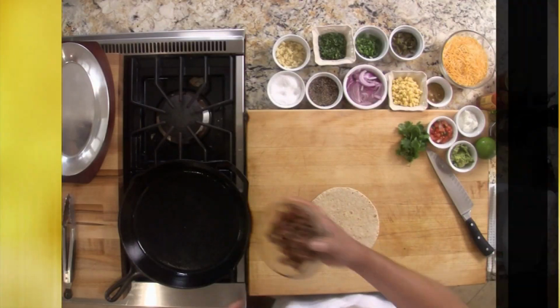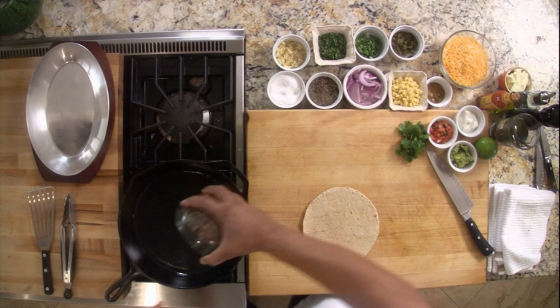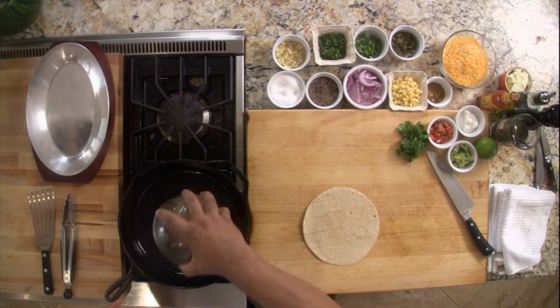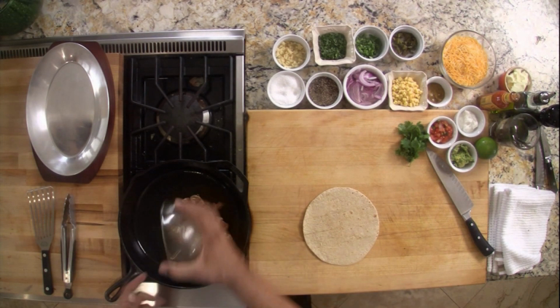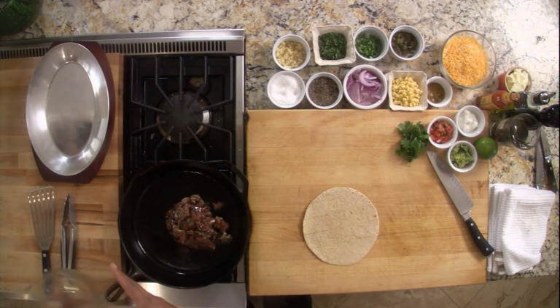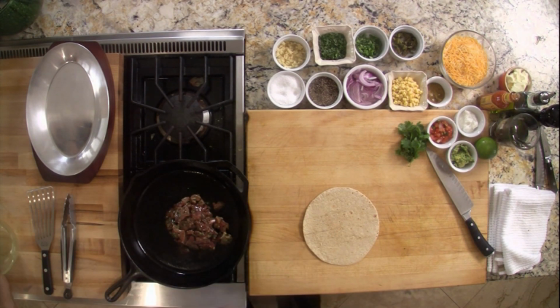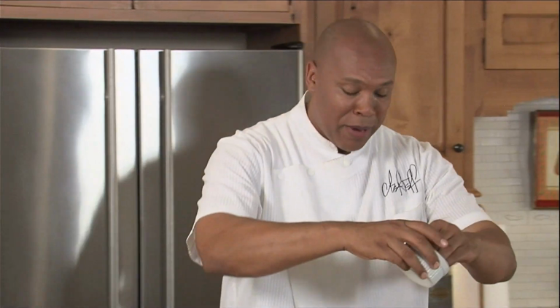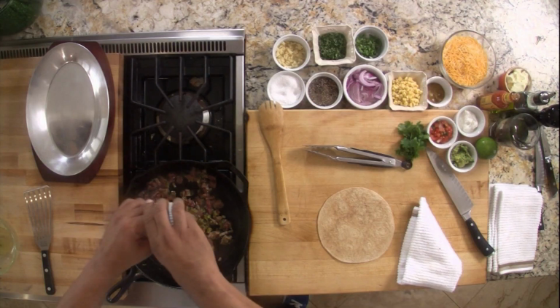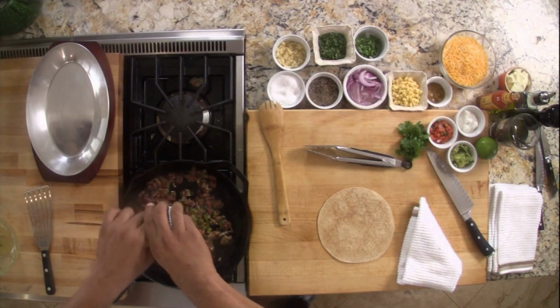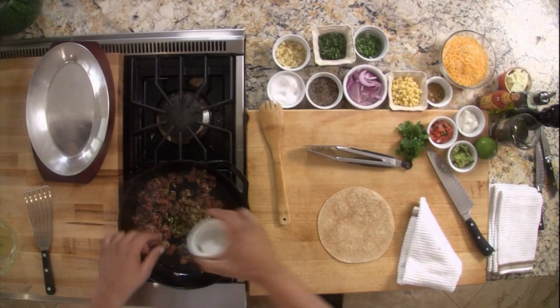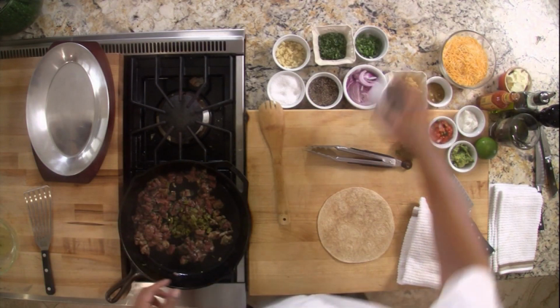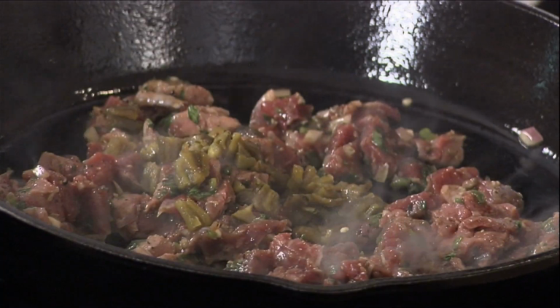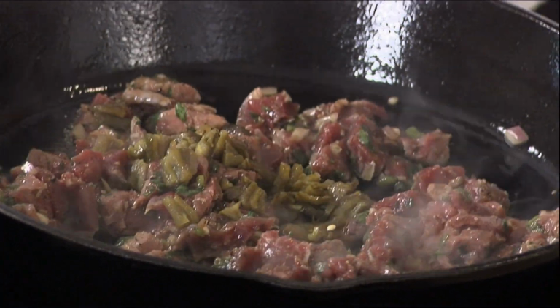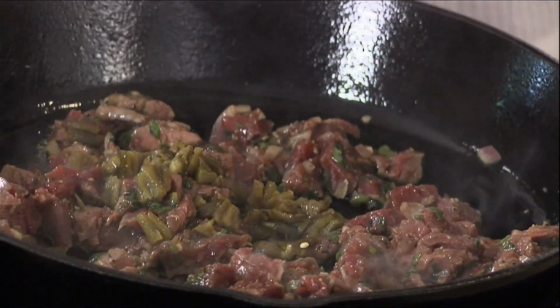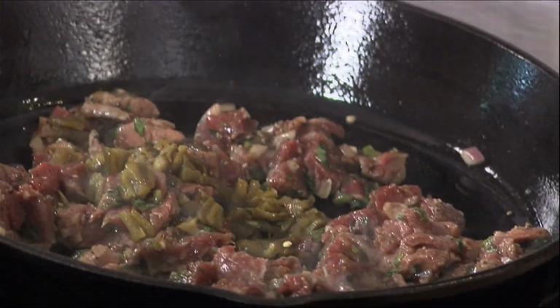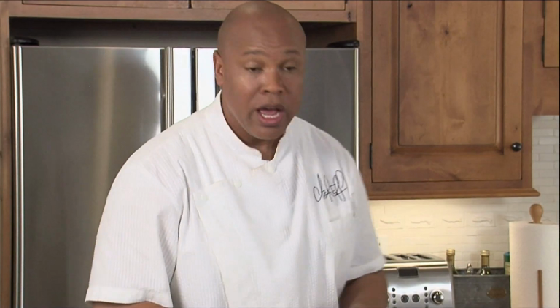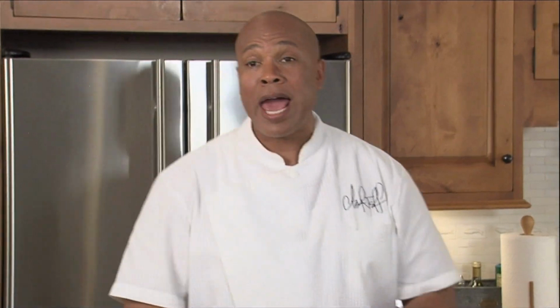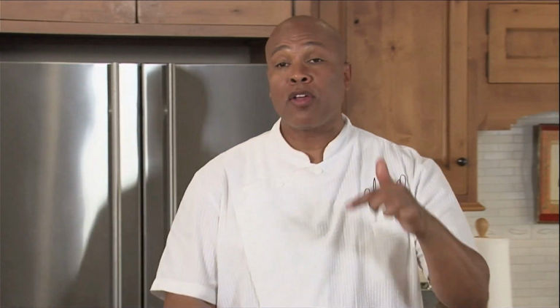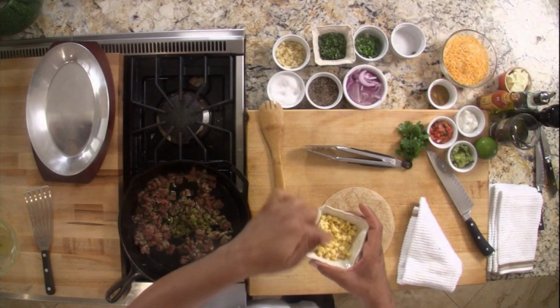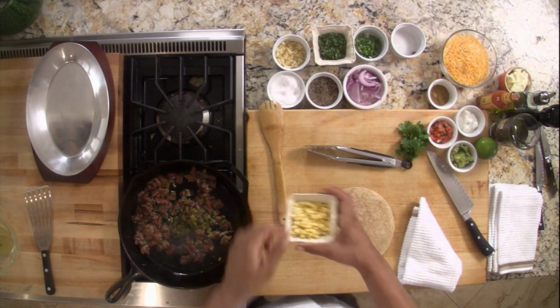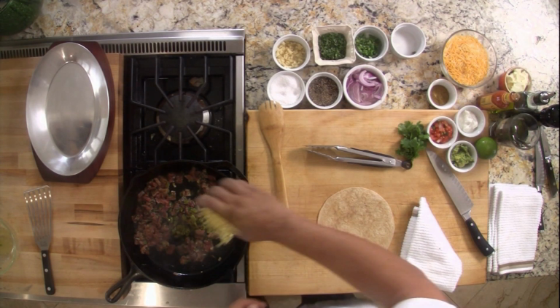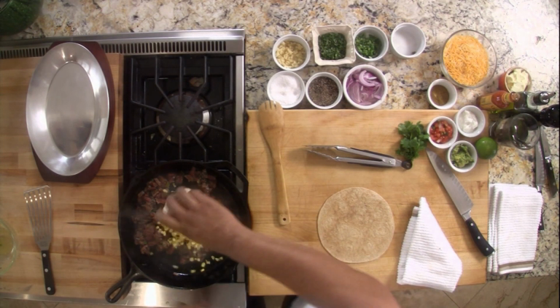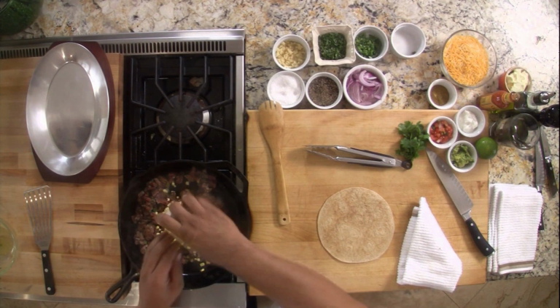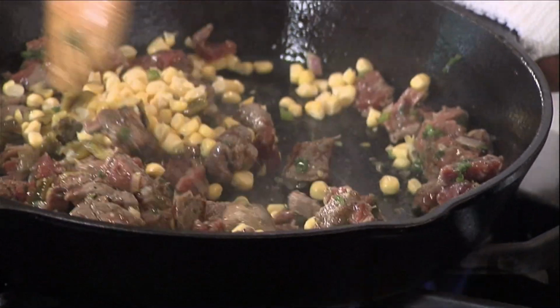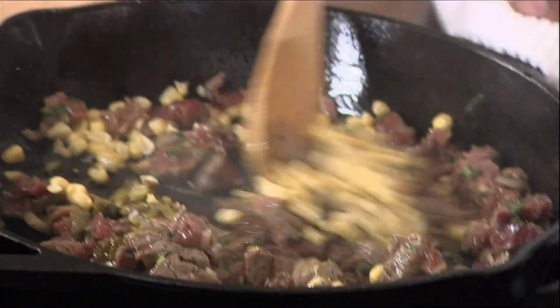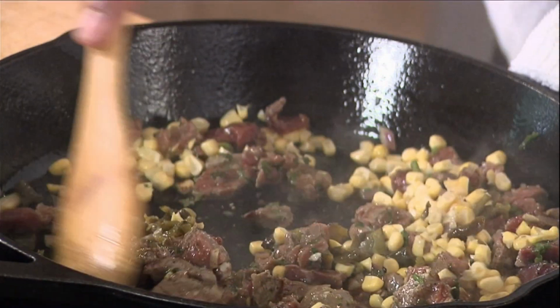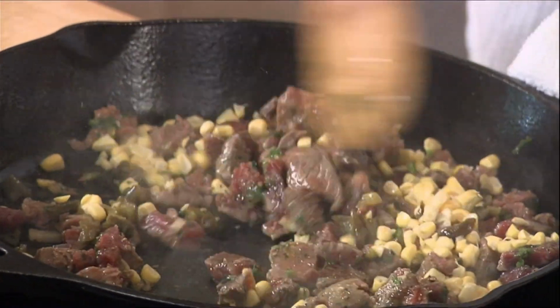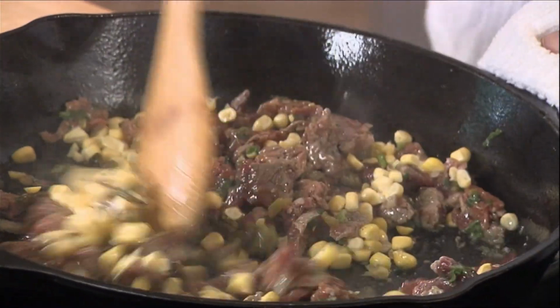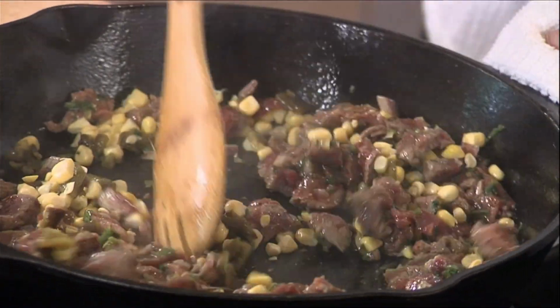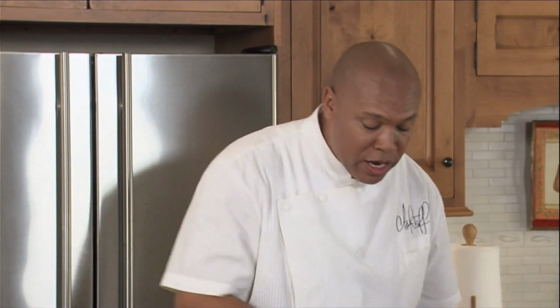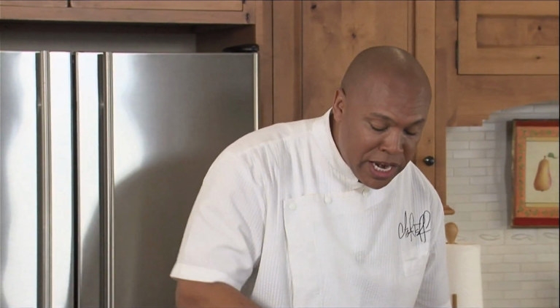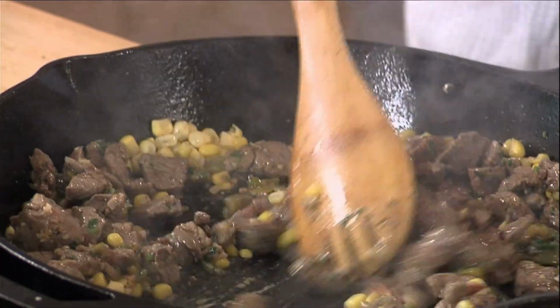There we go. We're going to add in the skirt steak. I'm going to add the jalapeno peppers — how about two tablespoons? I'm going to add about a third cup of corn. We want to sear in all the seasonings. We're getting medium rare.